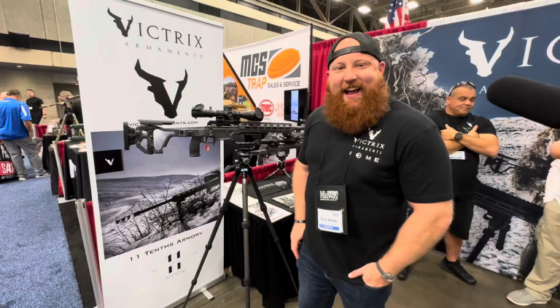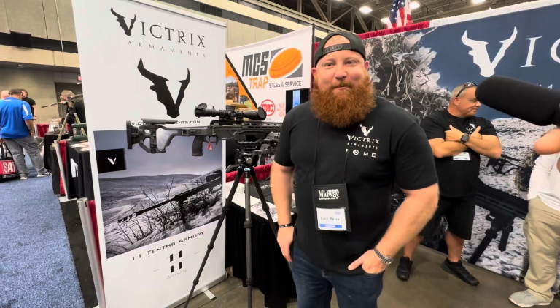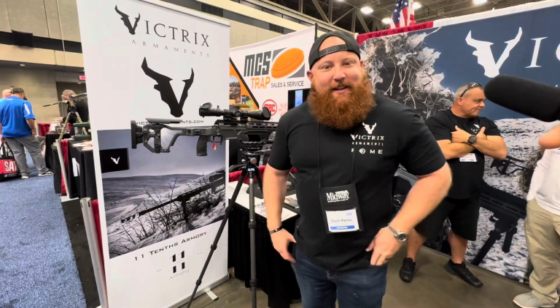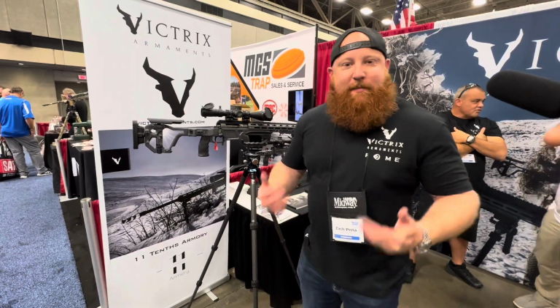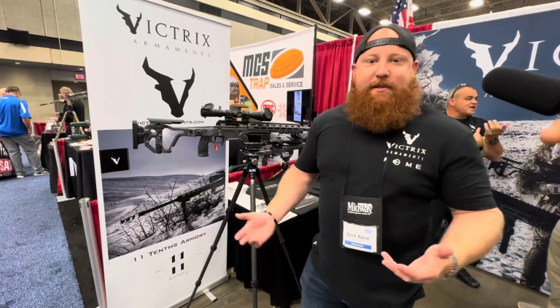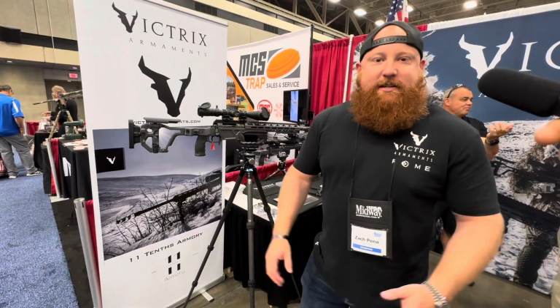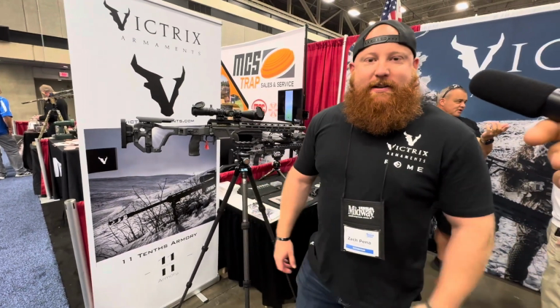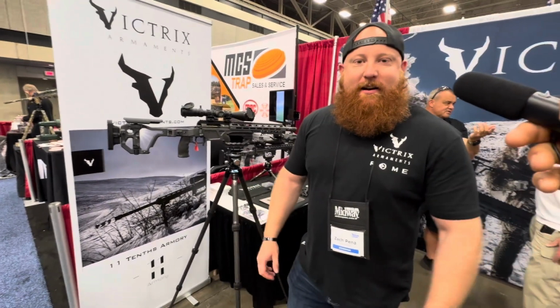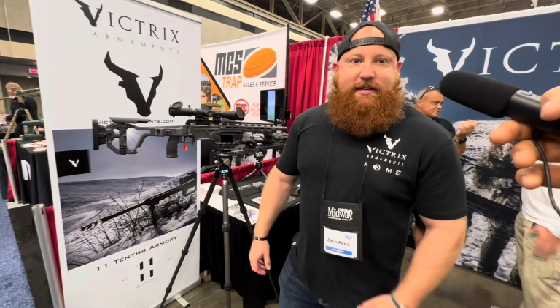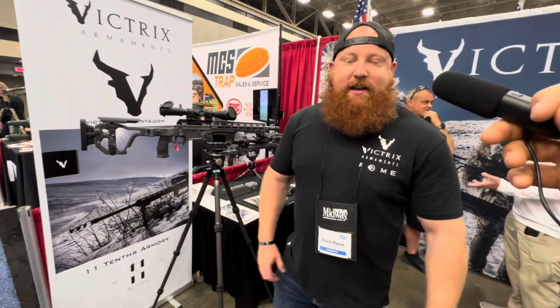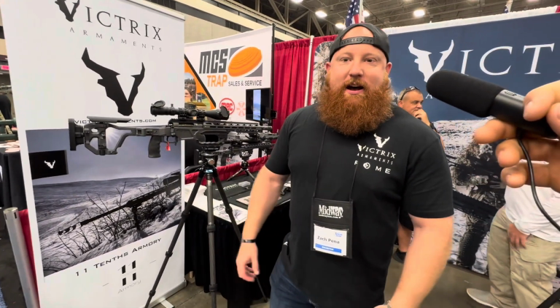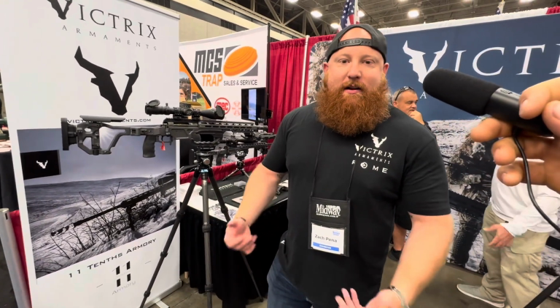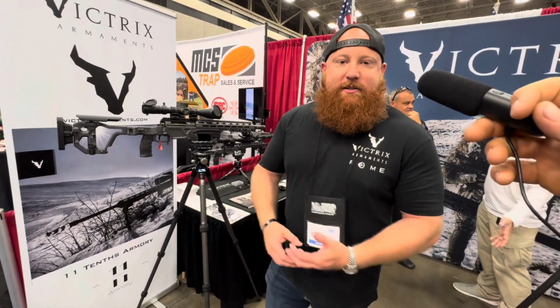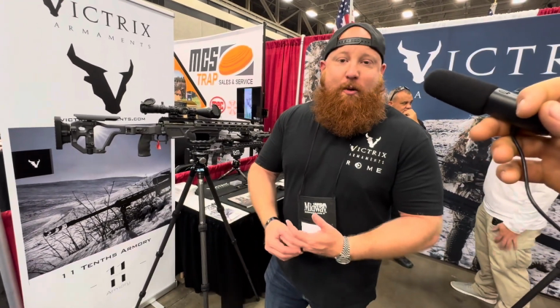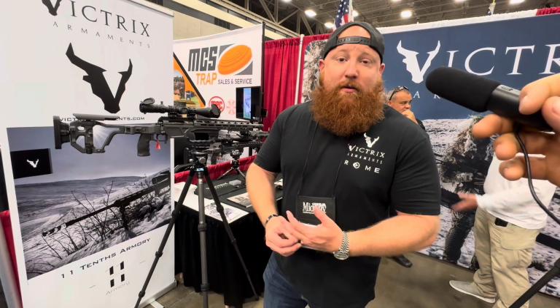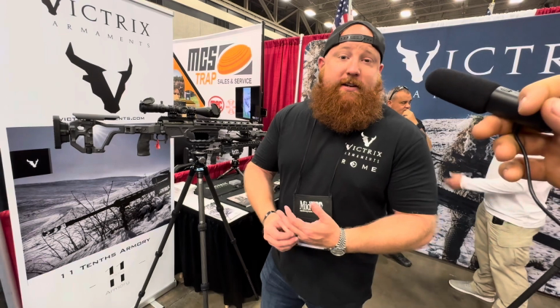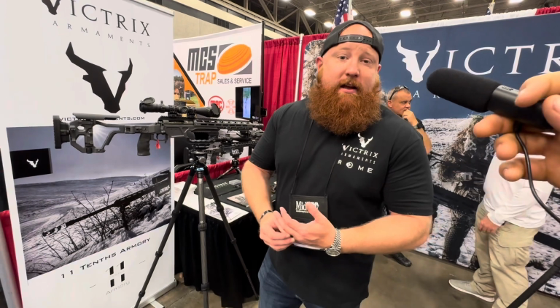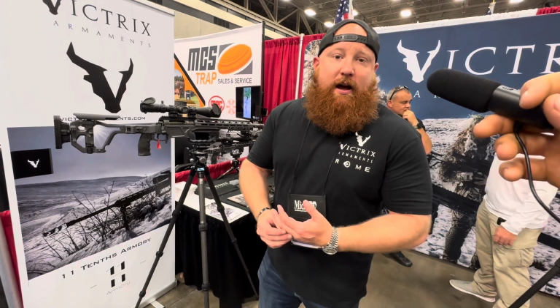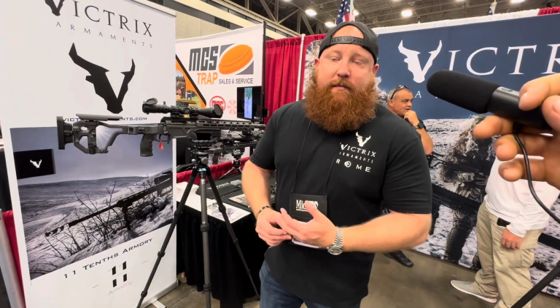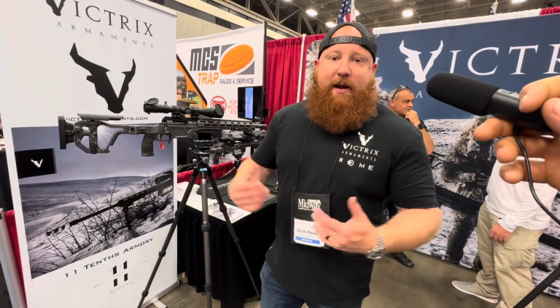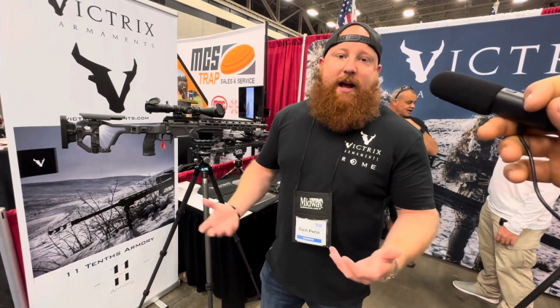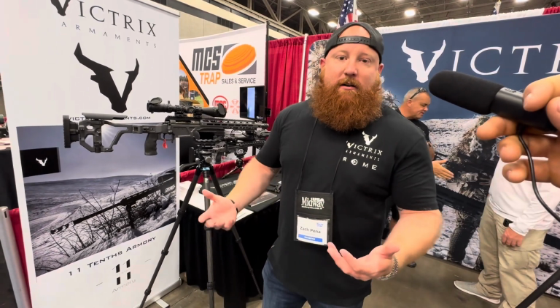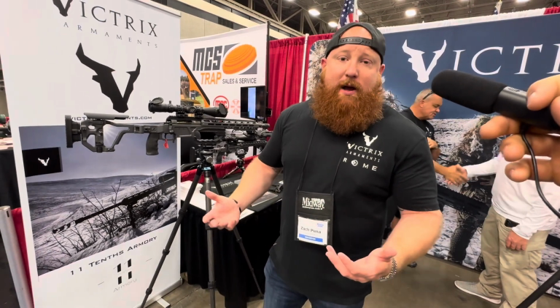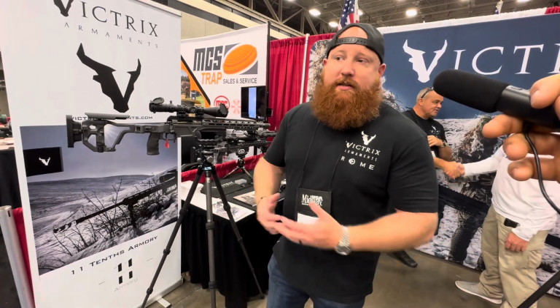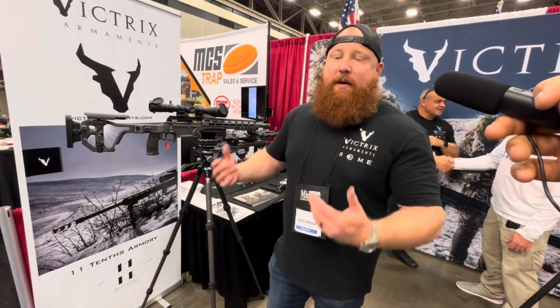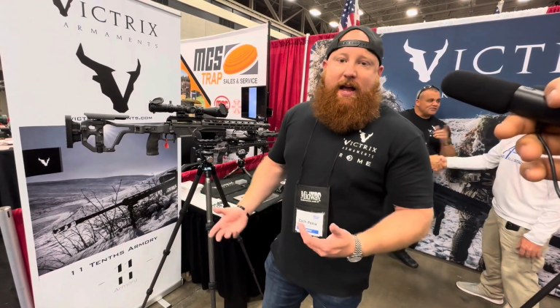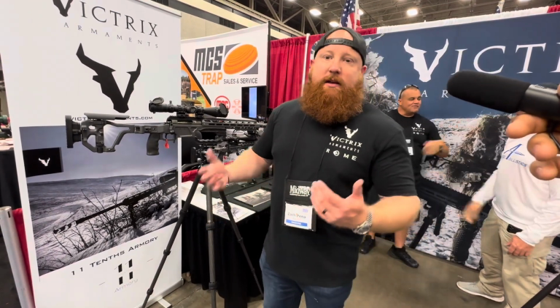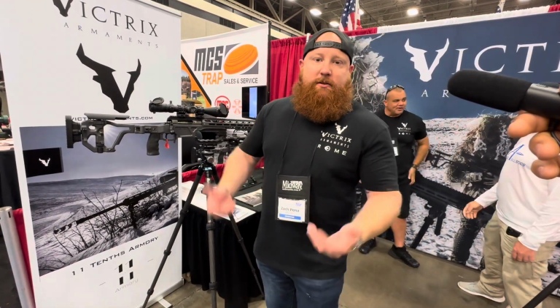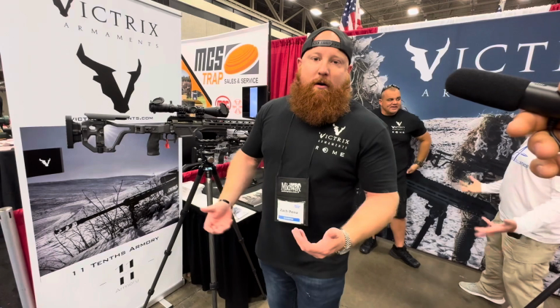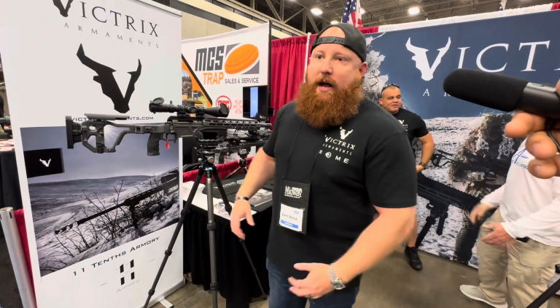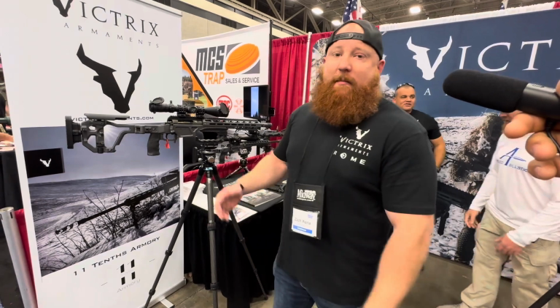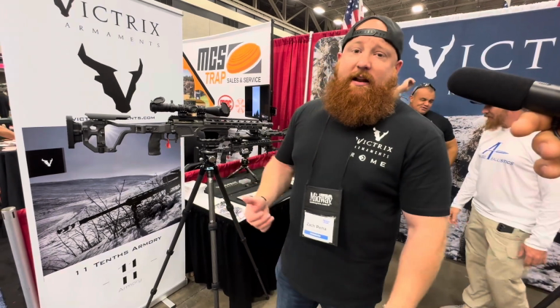Hey, we're Zach Pena with Victrix Armaments out of Knoxville, Tennessee. We are the exclusive importer for Victrix Italy, which manufactures all these weapons by hand to order in Italy.